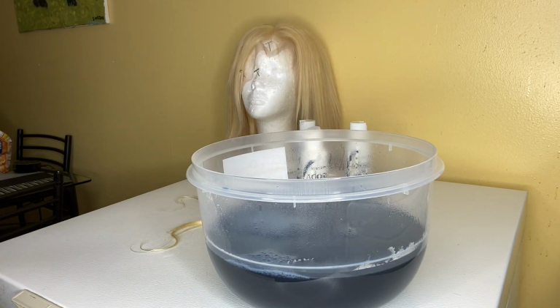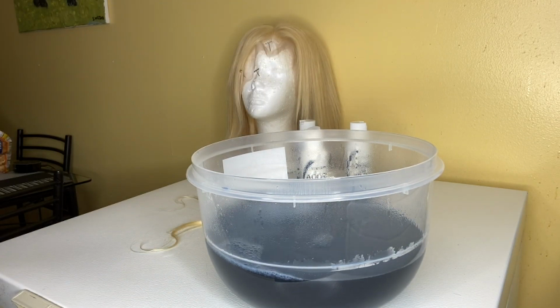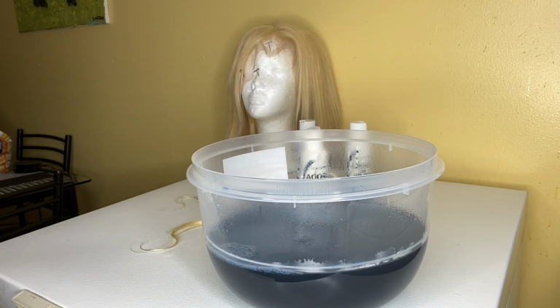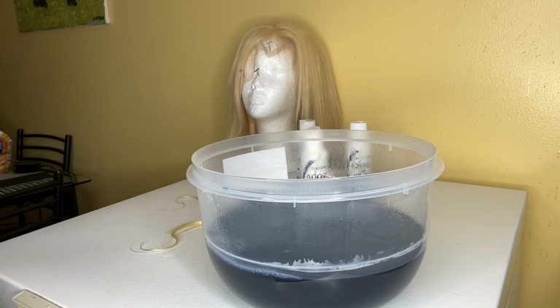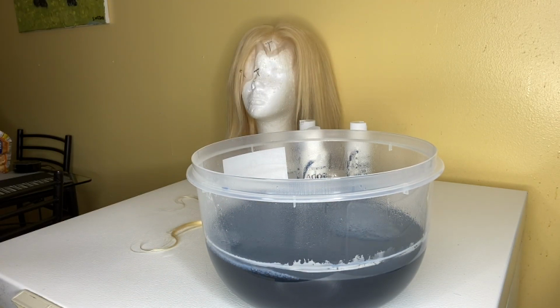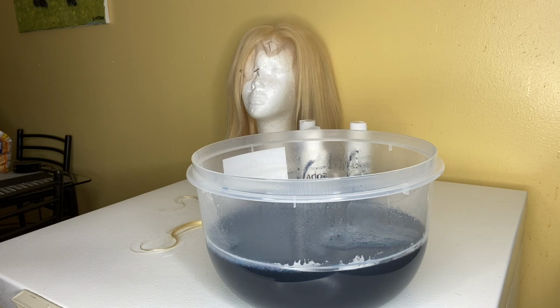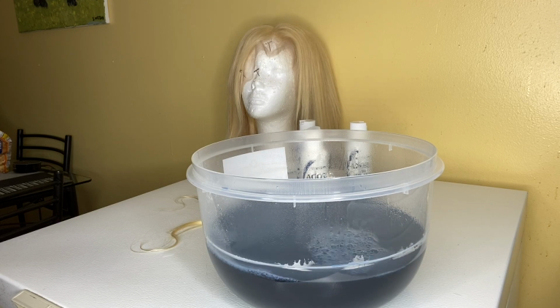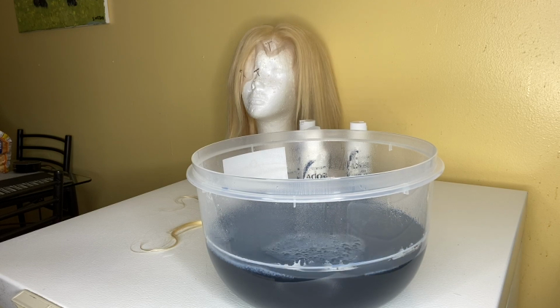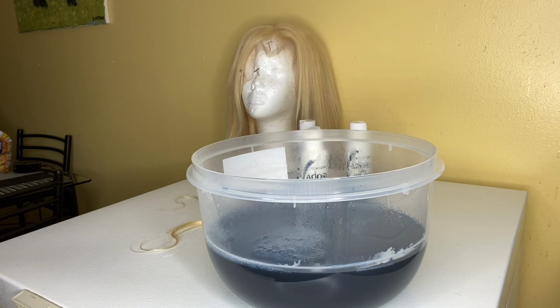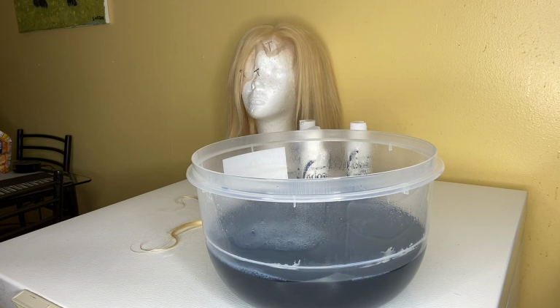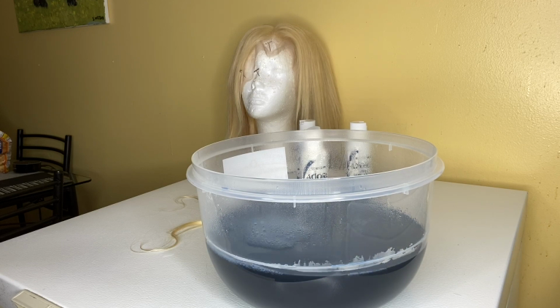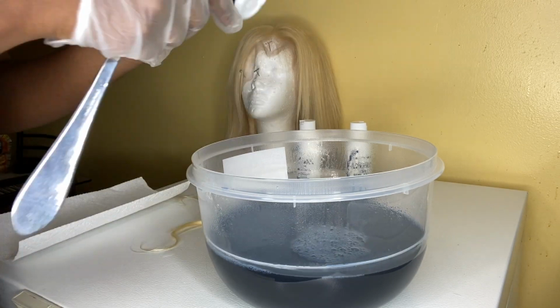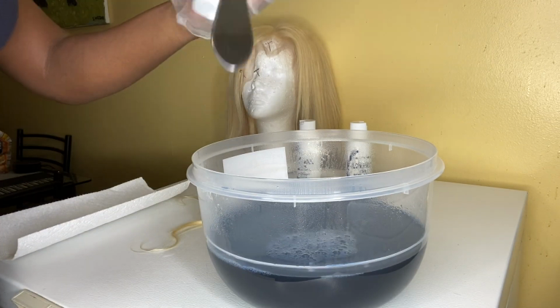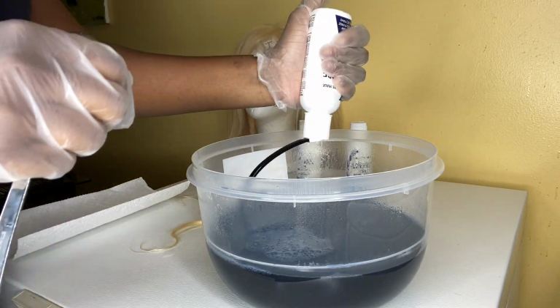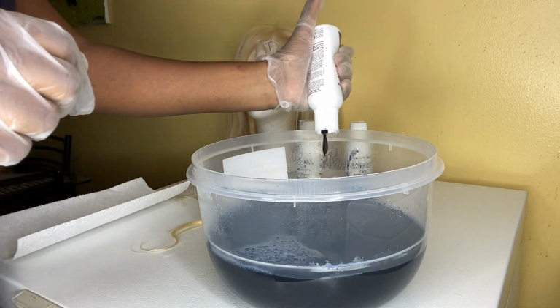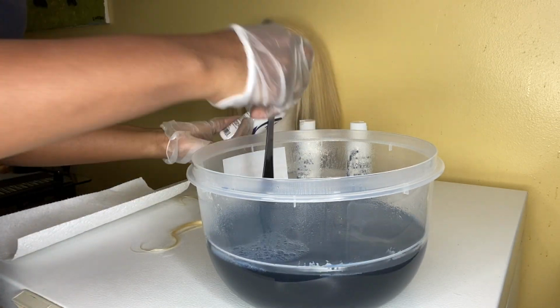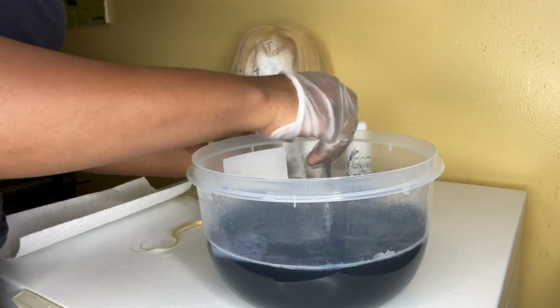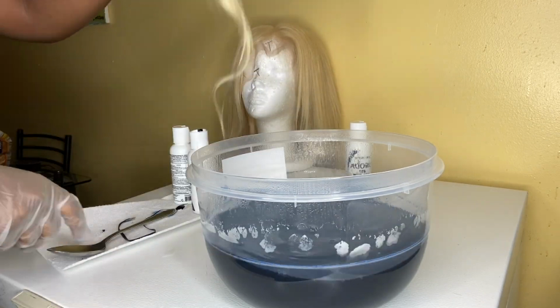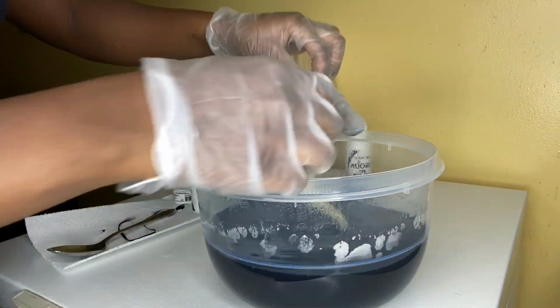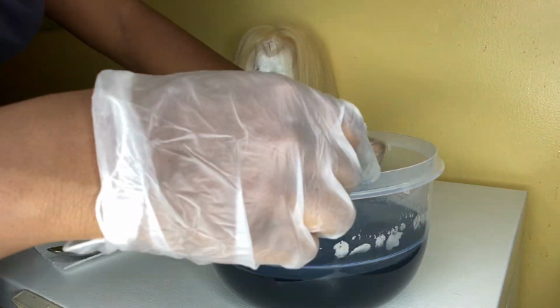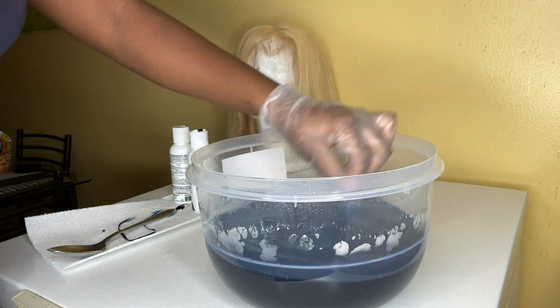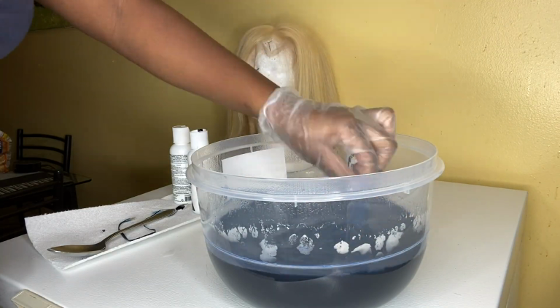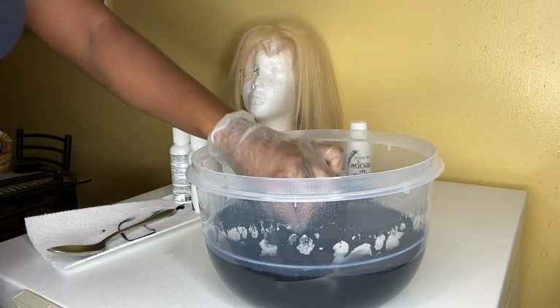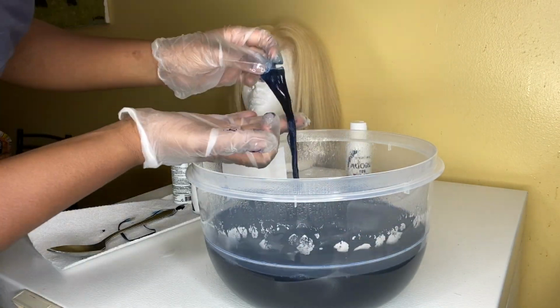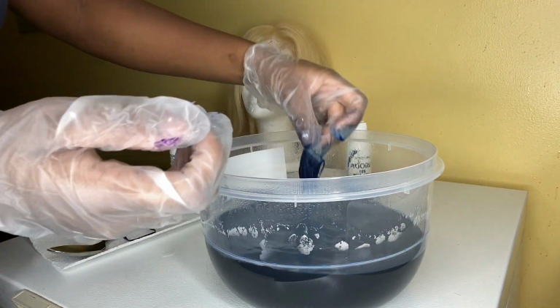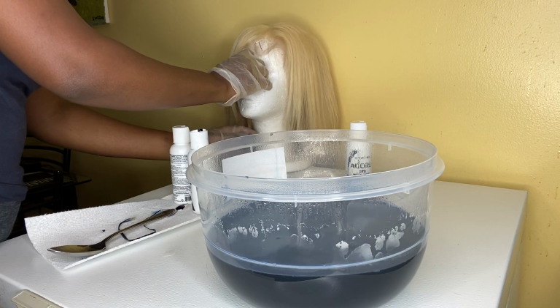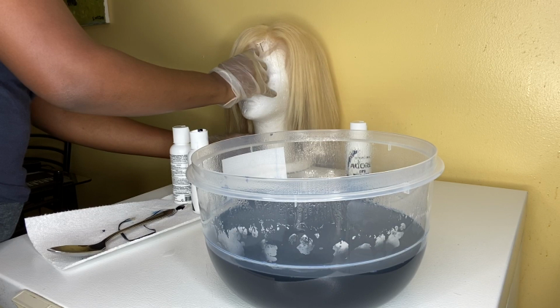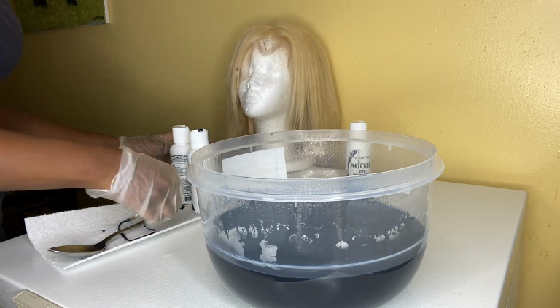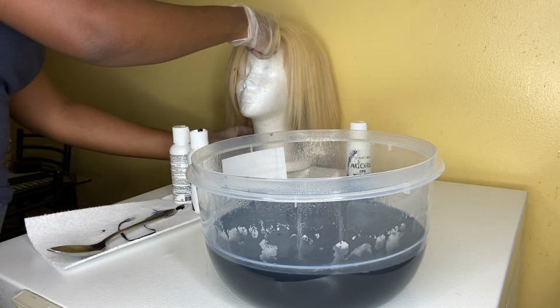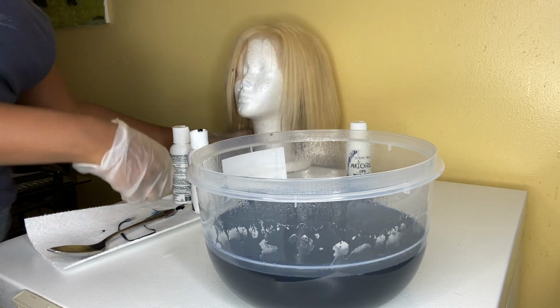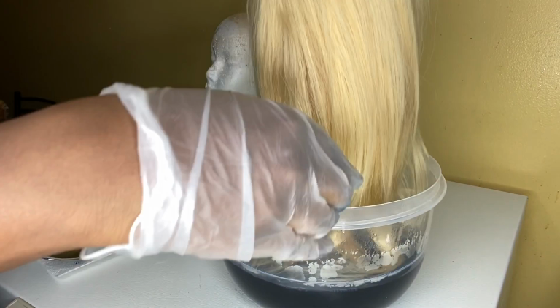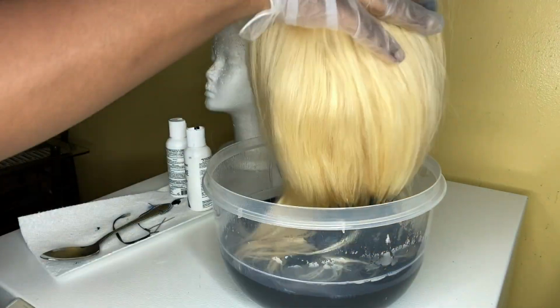I had an extra track left over and I just wanted to try it, so I tested it out with the track to see if it was the color I was going for — and it was. So that's what I did.